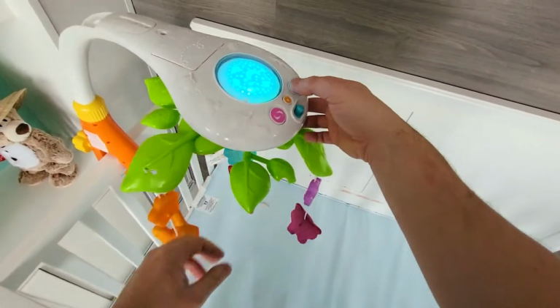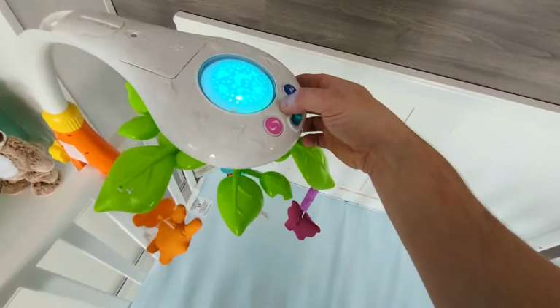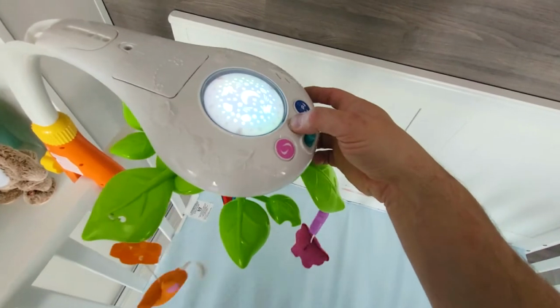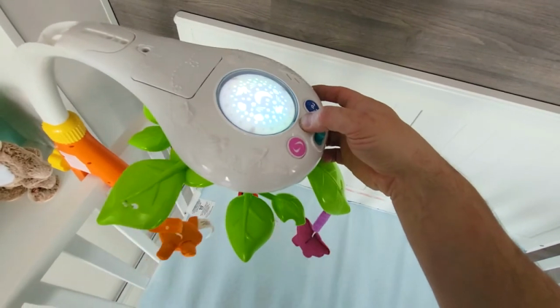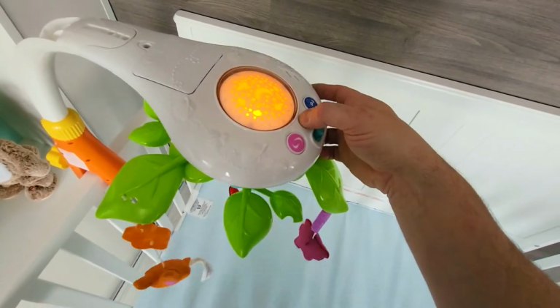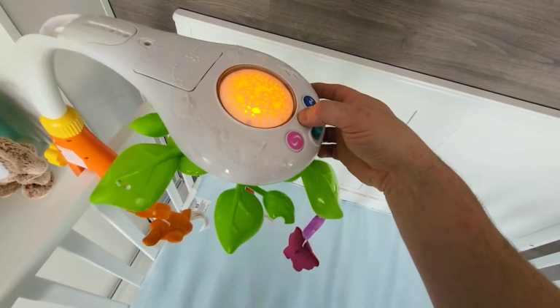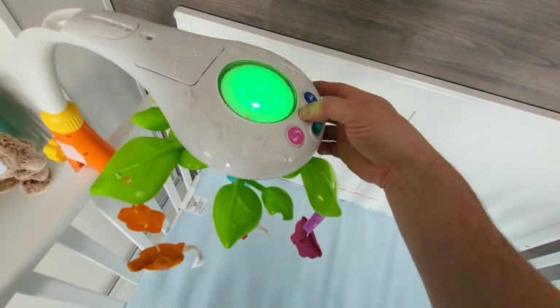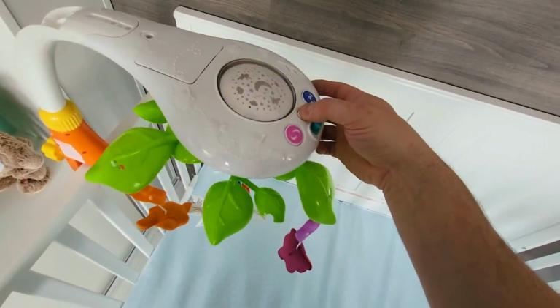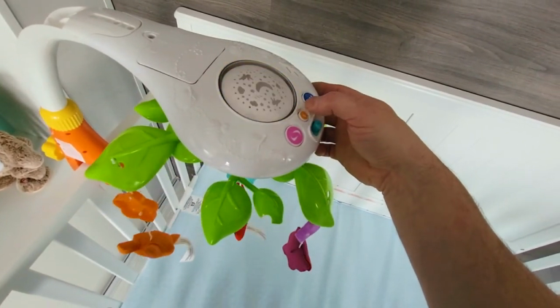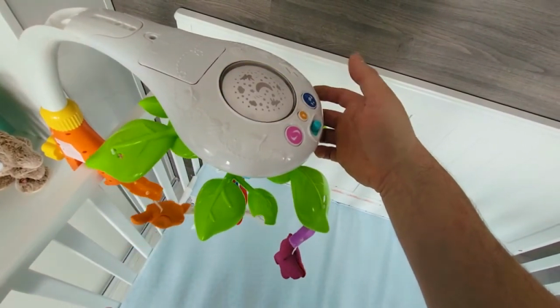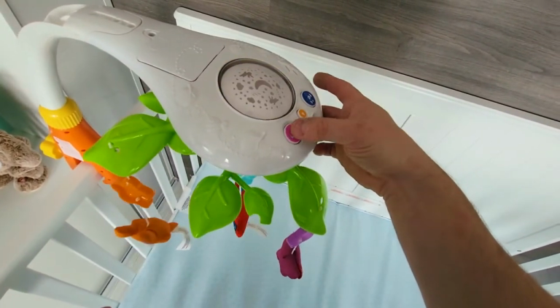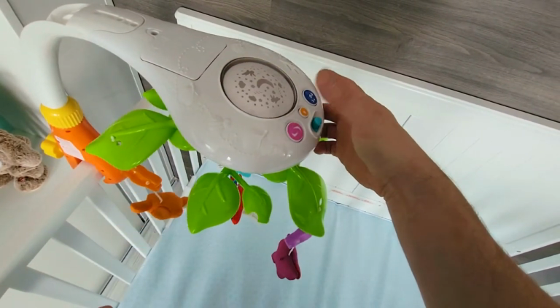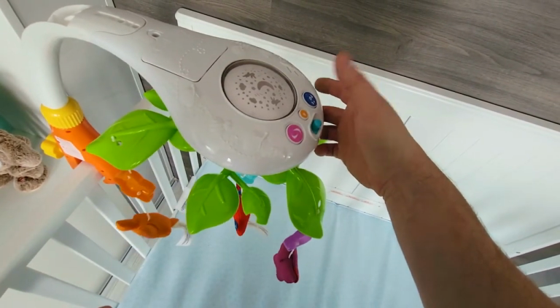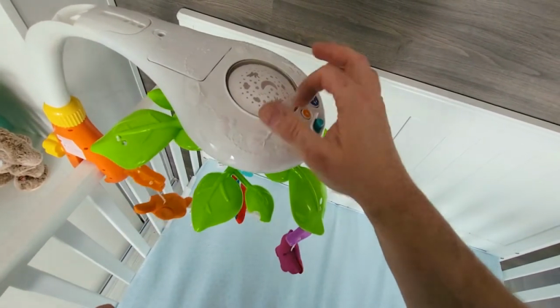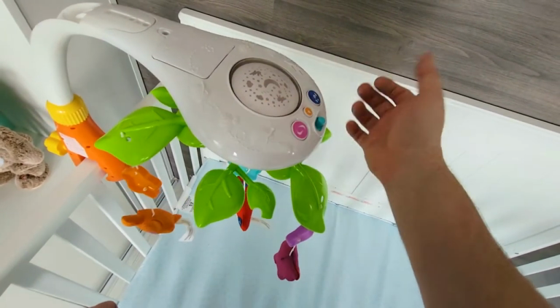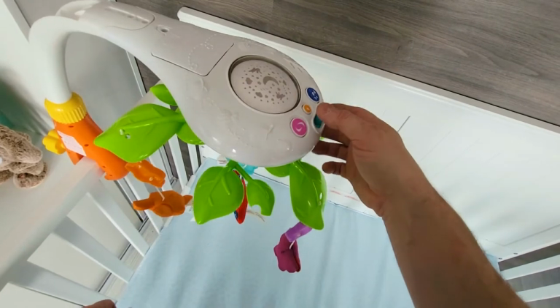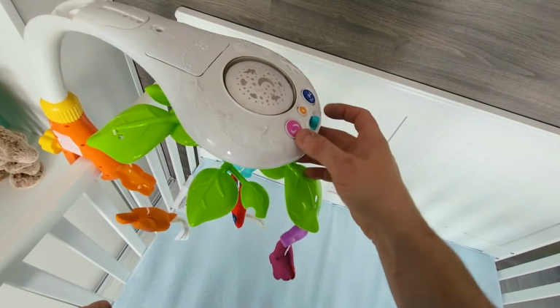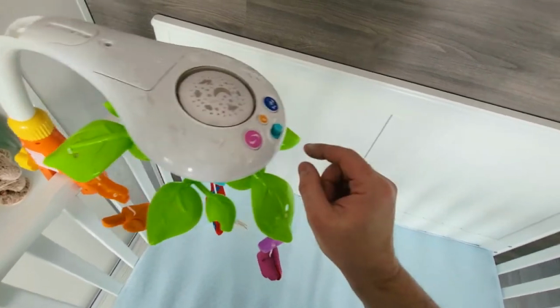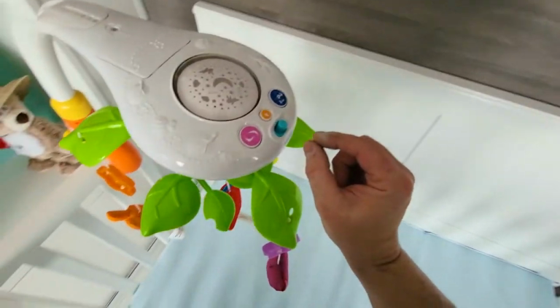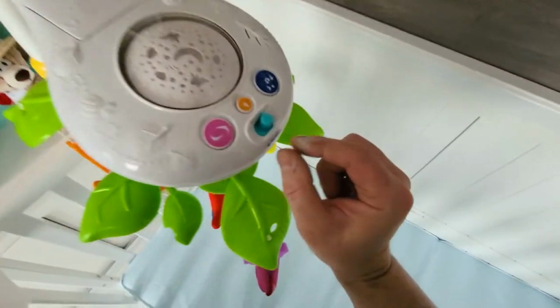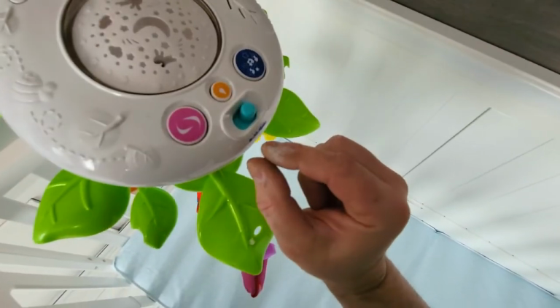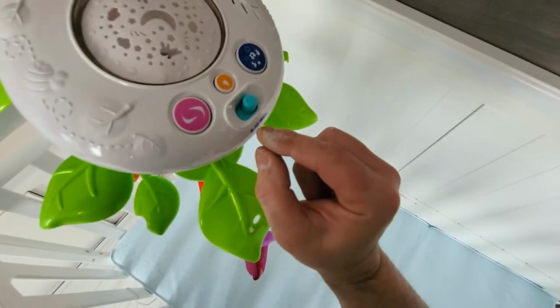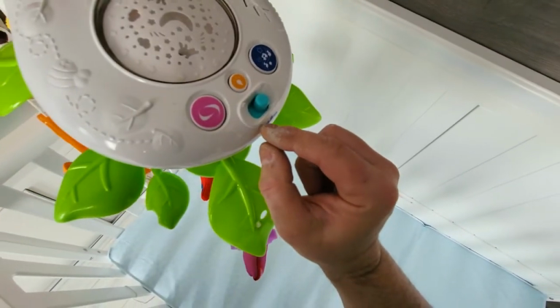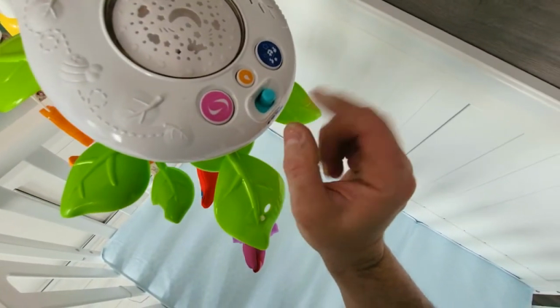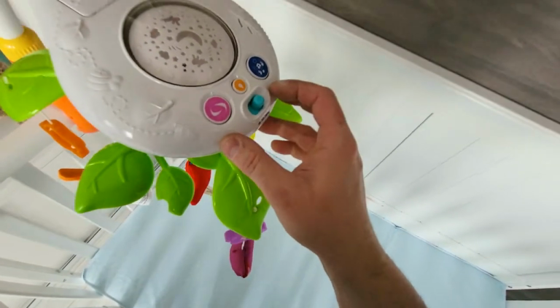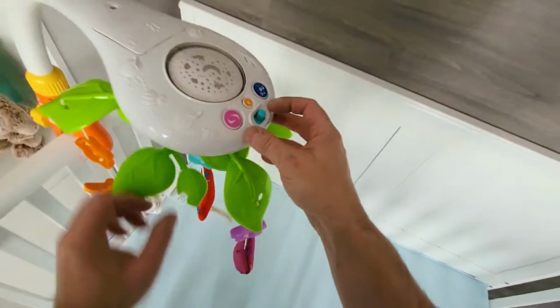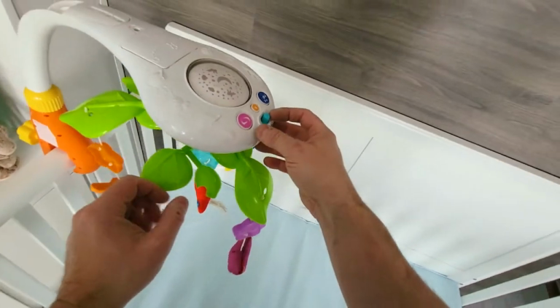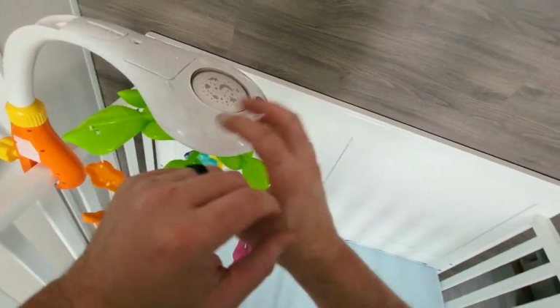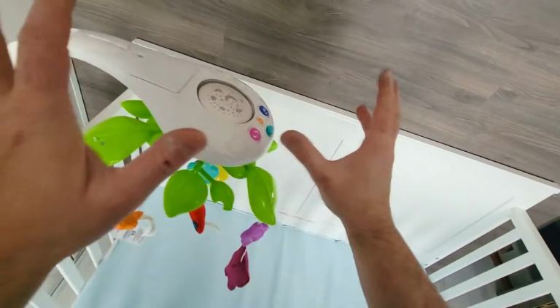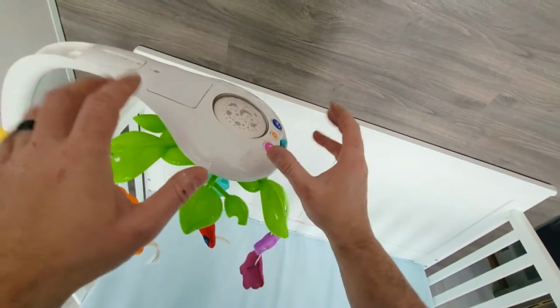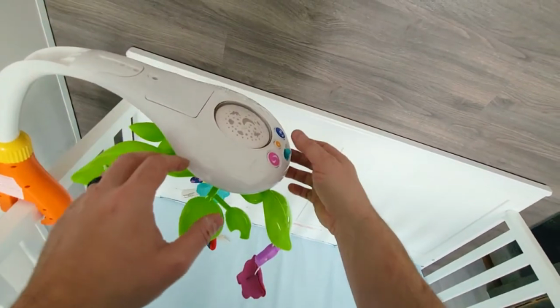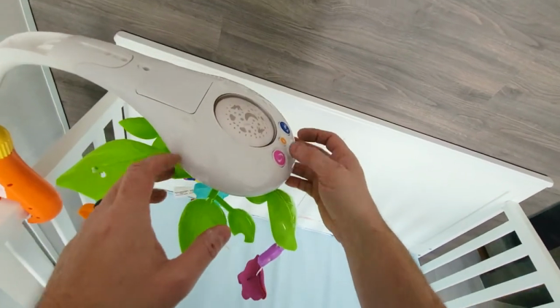You can change the color of the light, turn it off, and you can turn off the mechanism as well. The best part is it has a 10 or 15 minute option, so after 10 minutes it'll just shut off on its own.